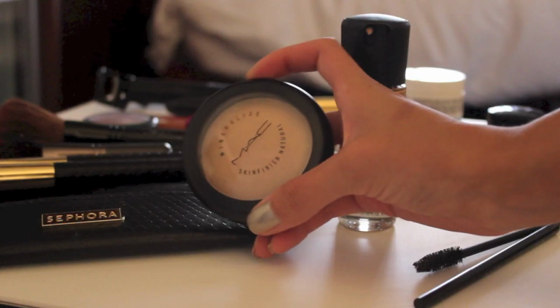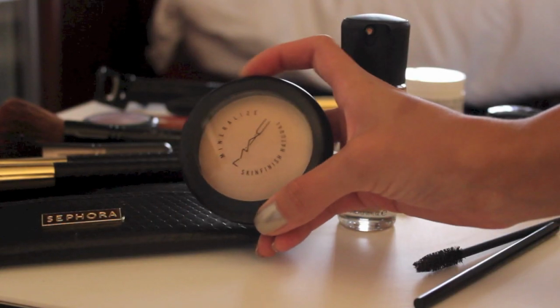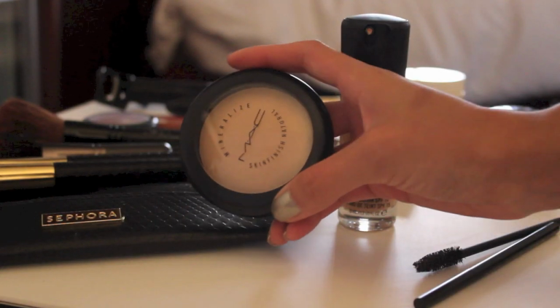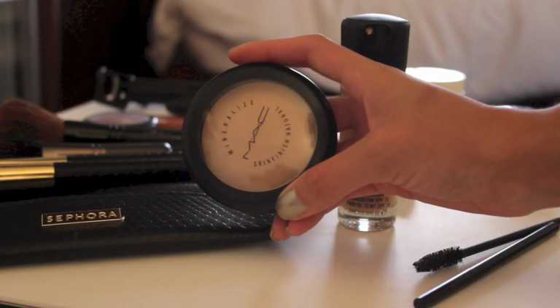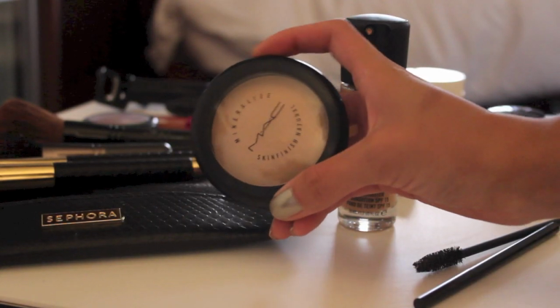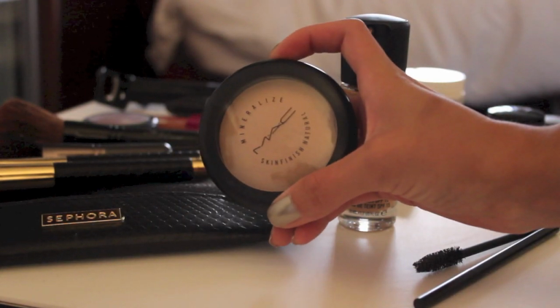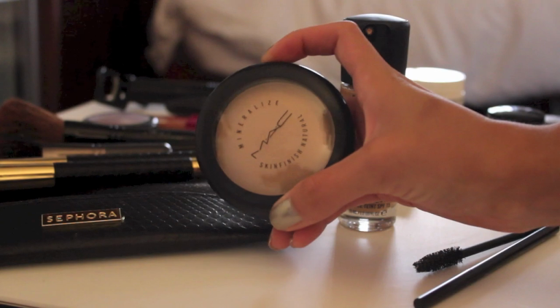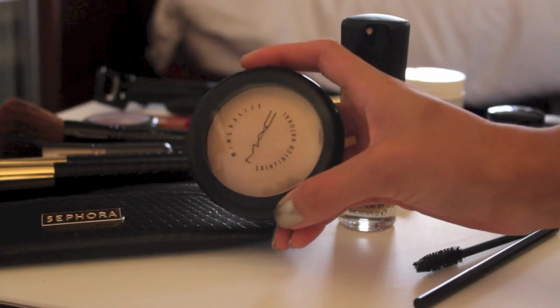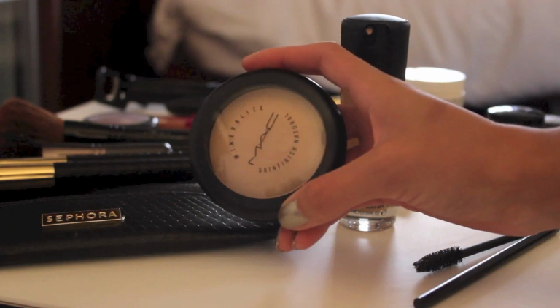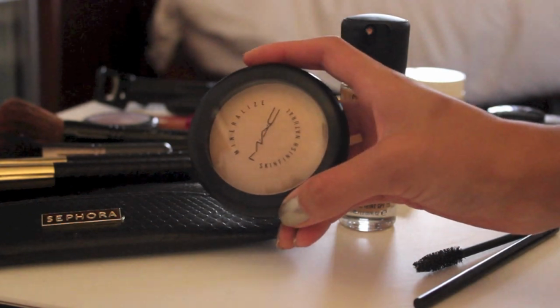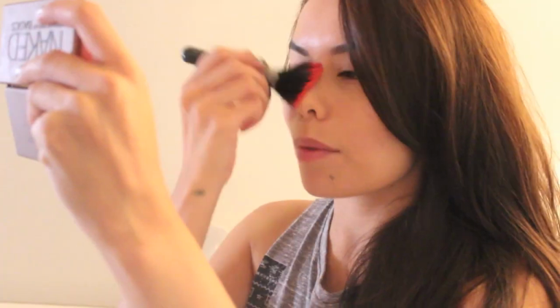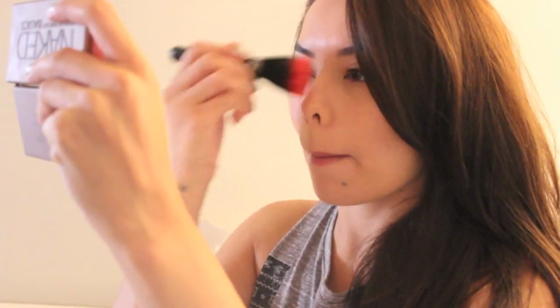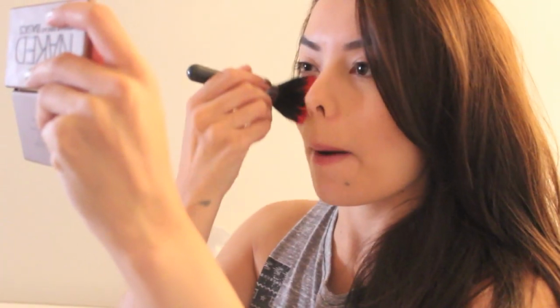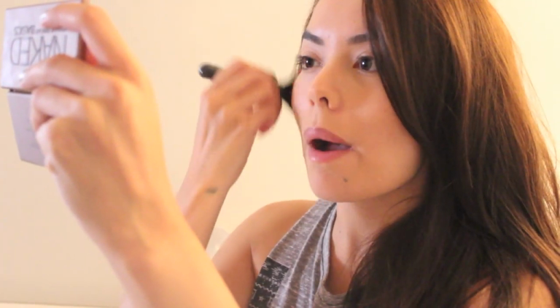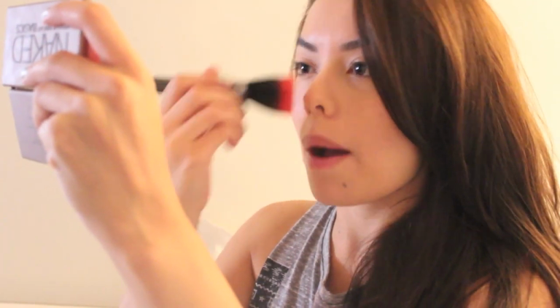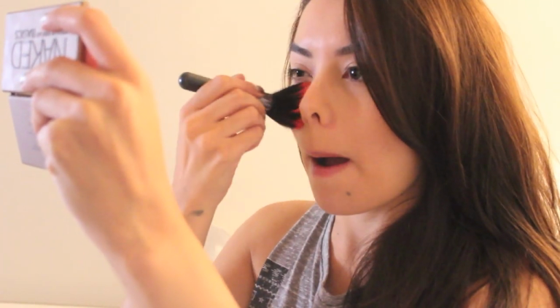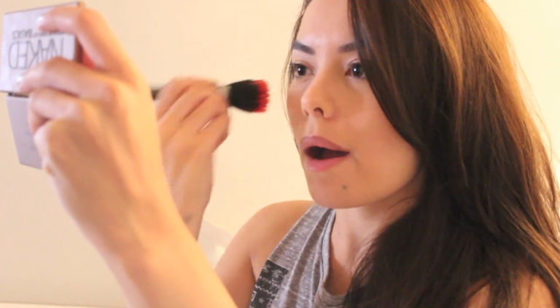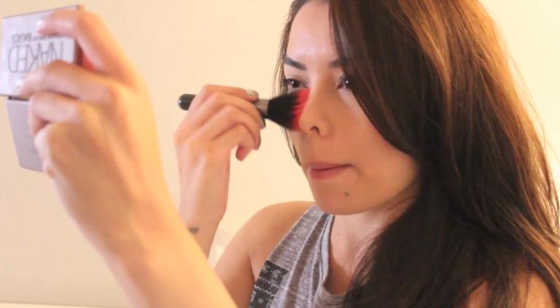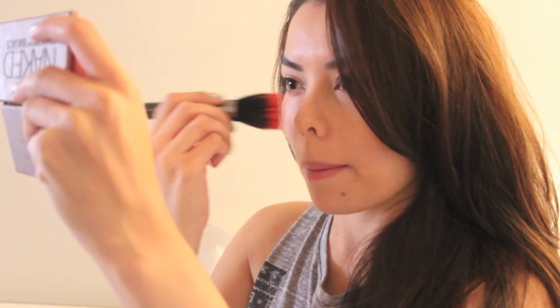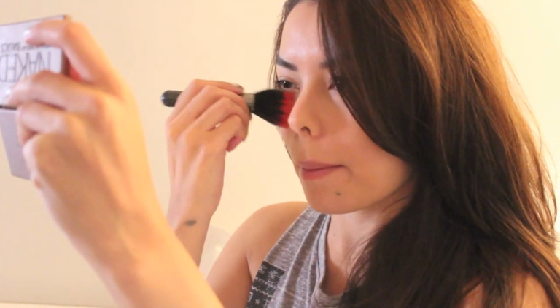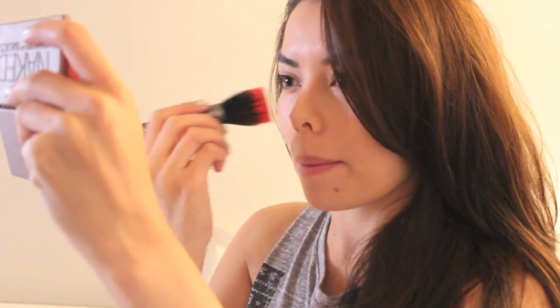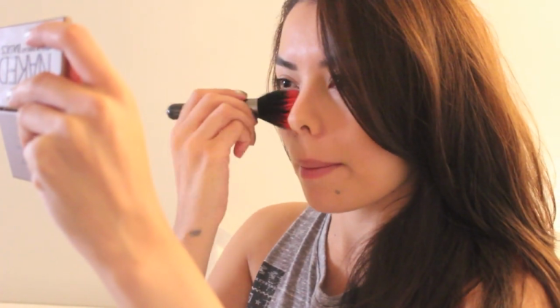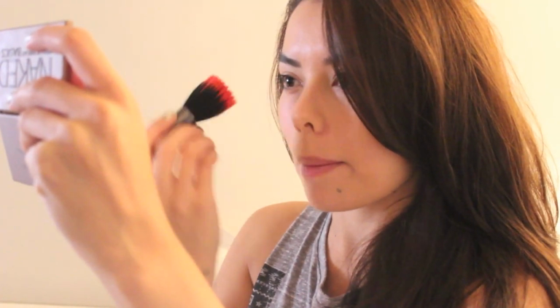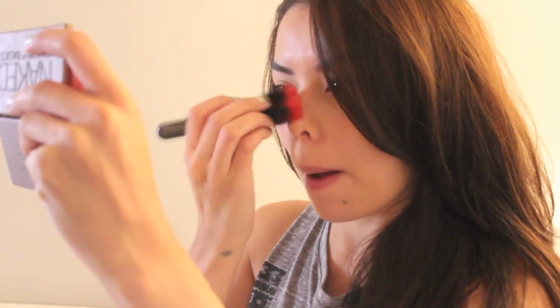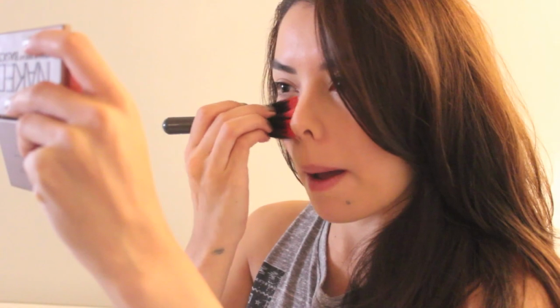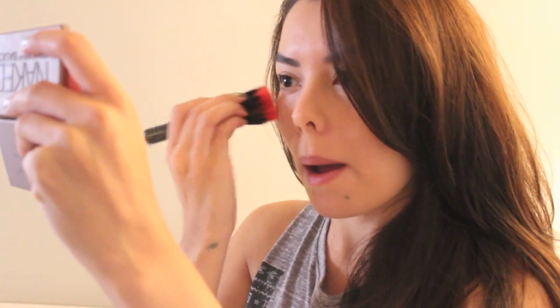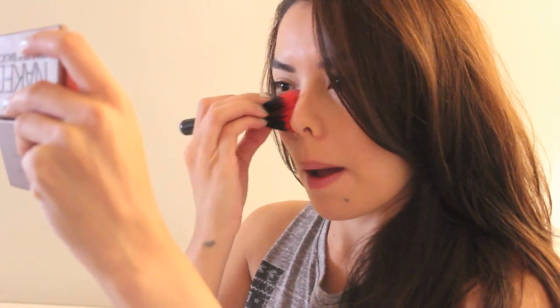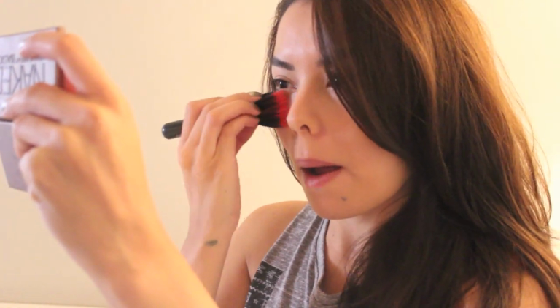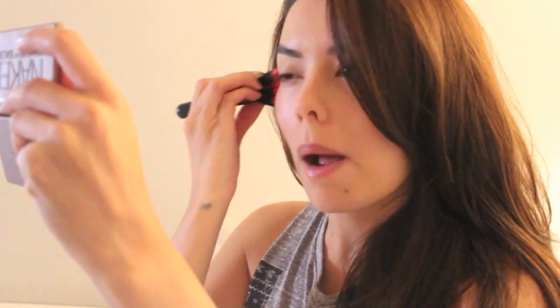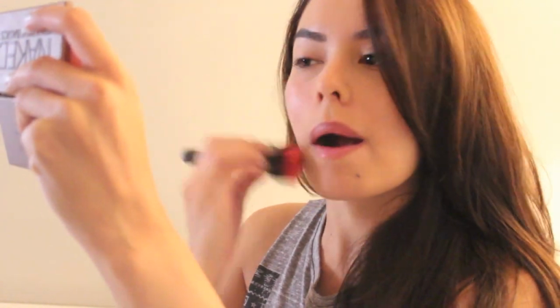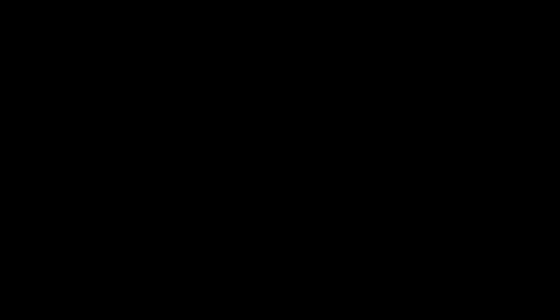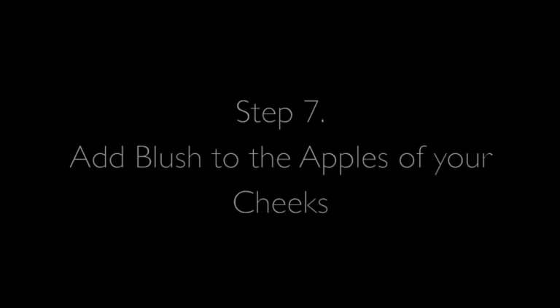Now to set all the makeup in place, I'm taking my MAC Mineralized Skin Finish and basically just evenly spreading this all around my face.